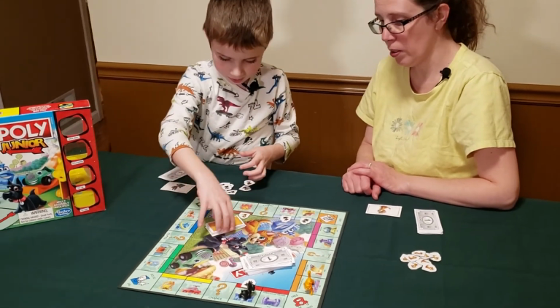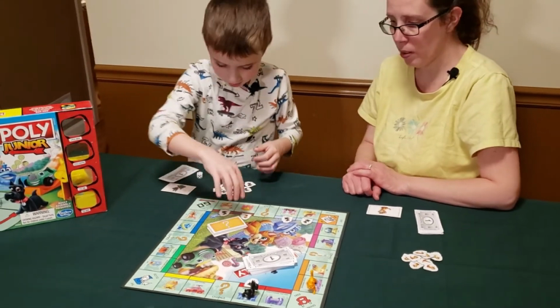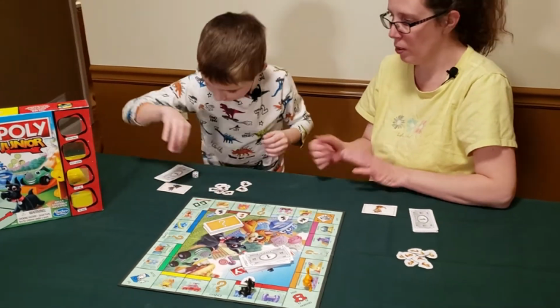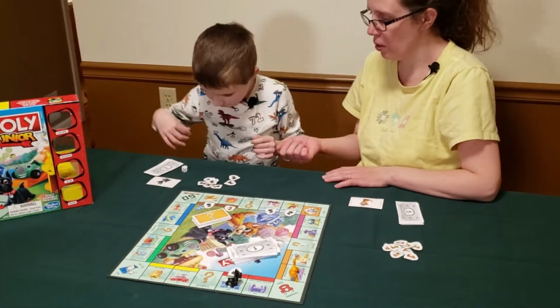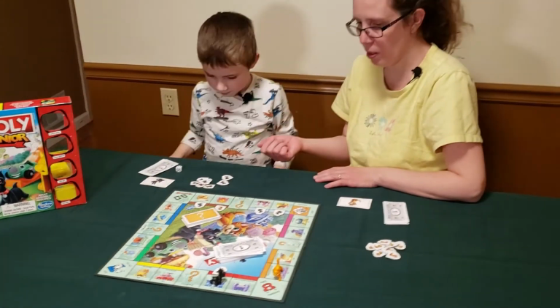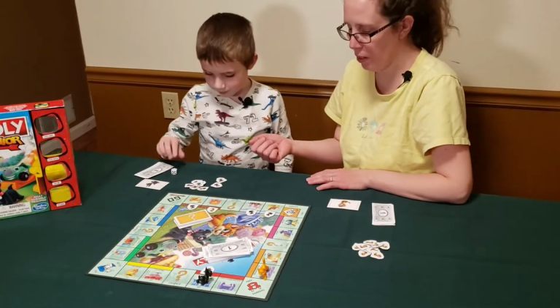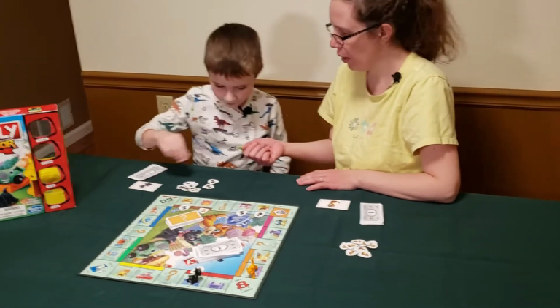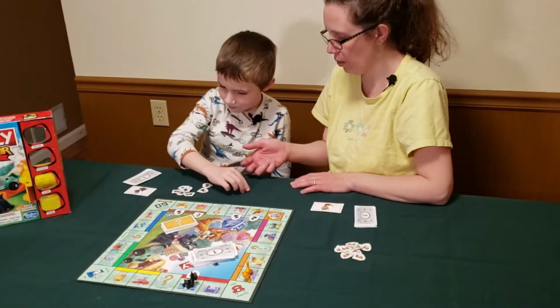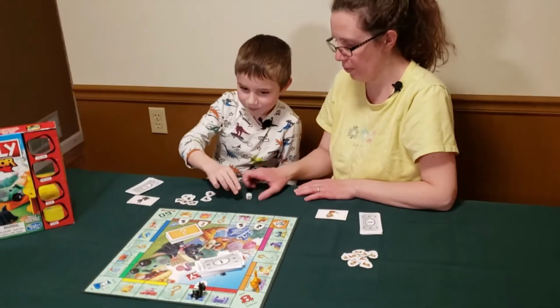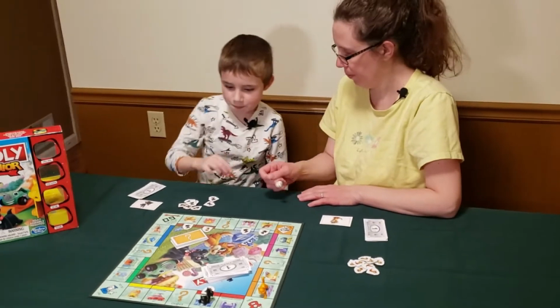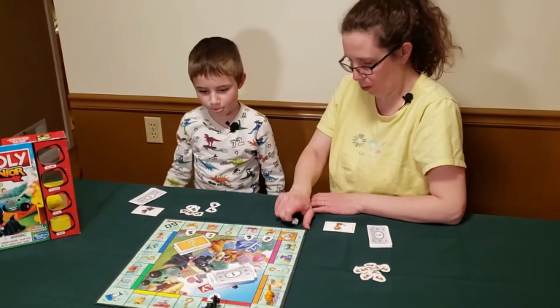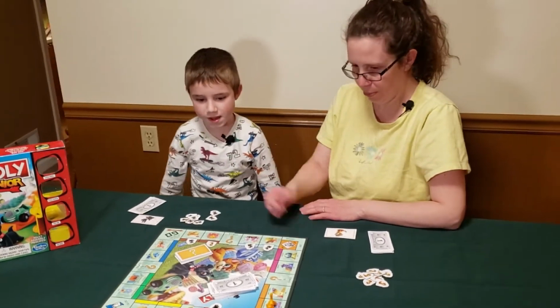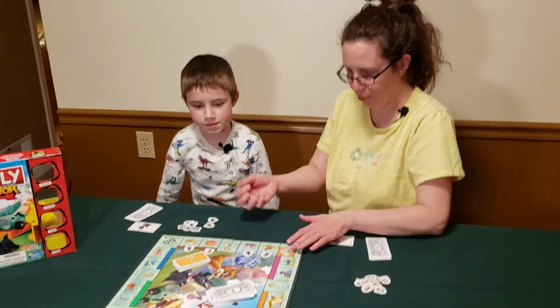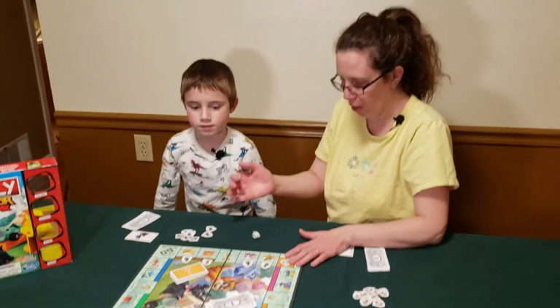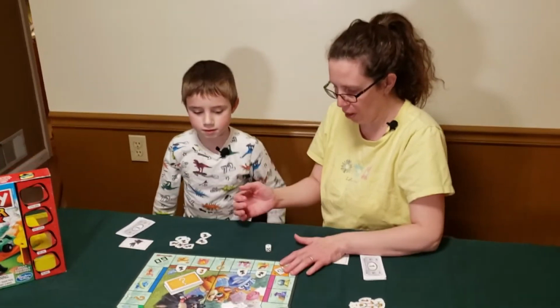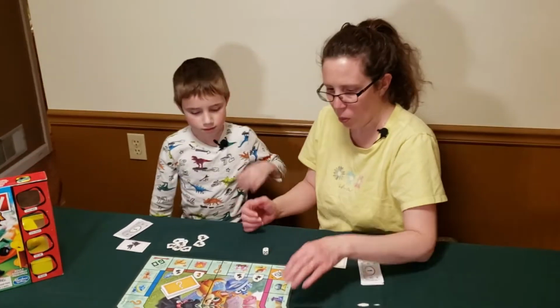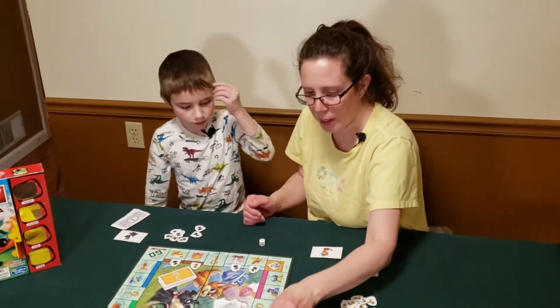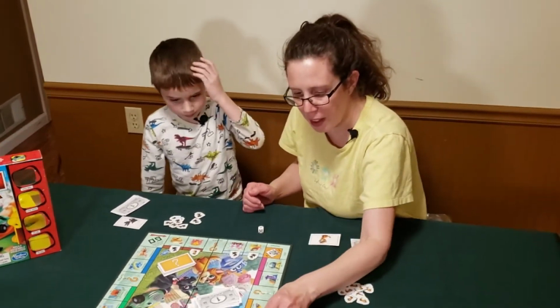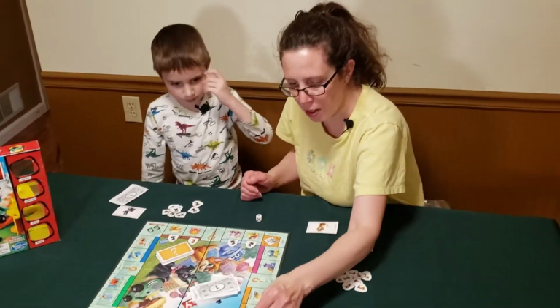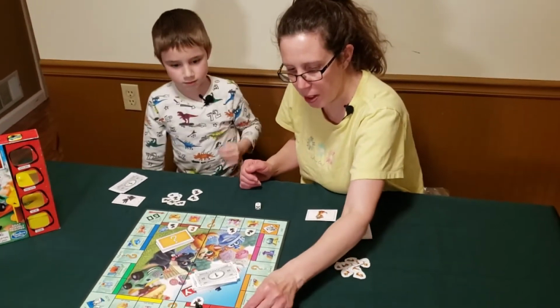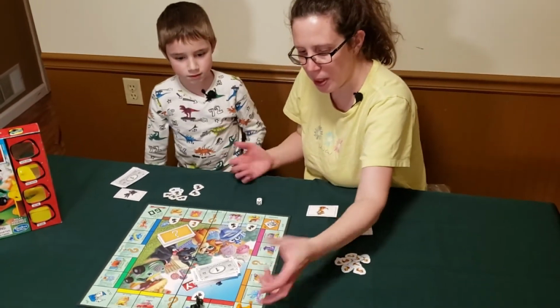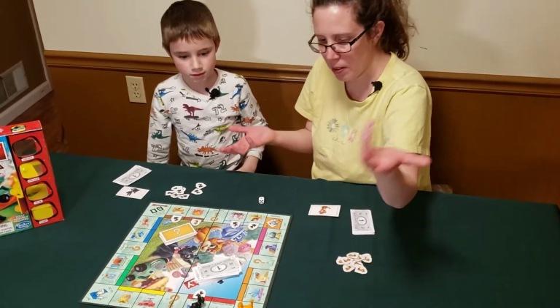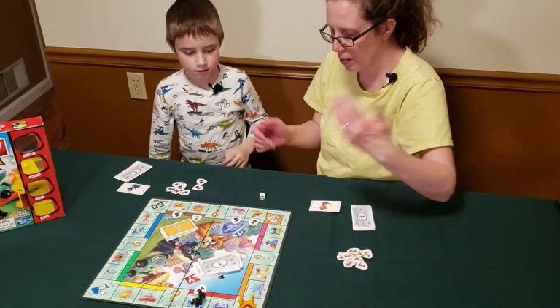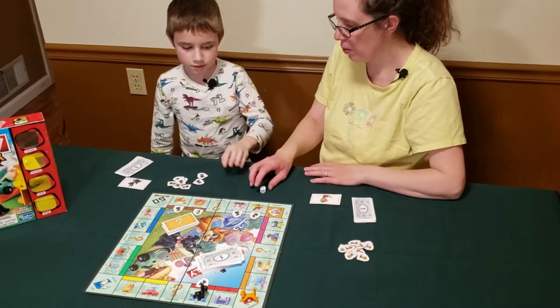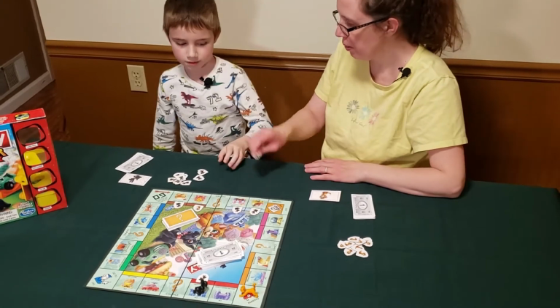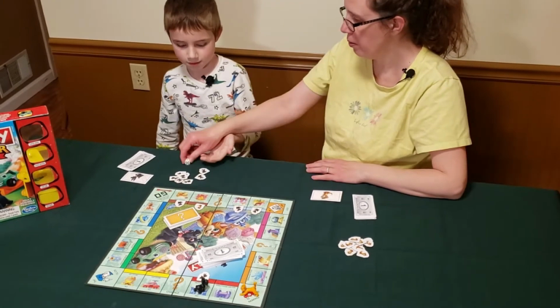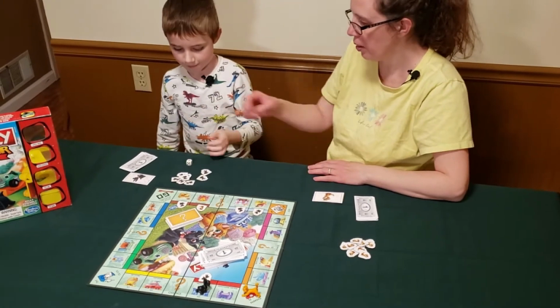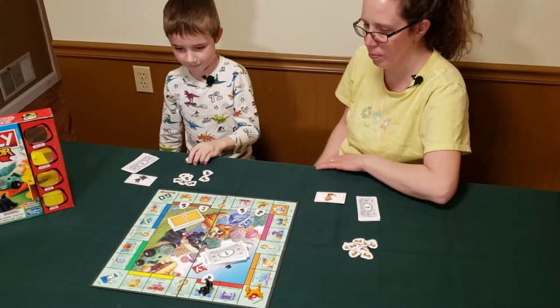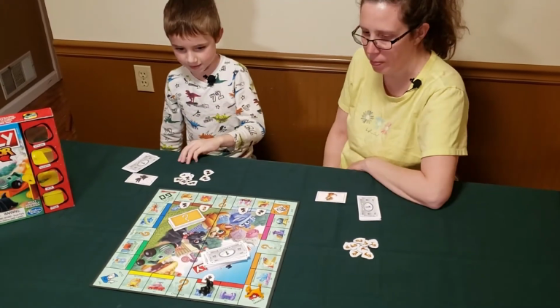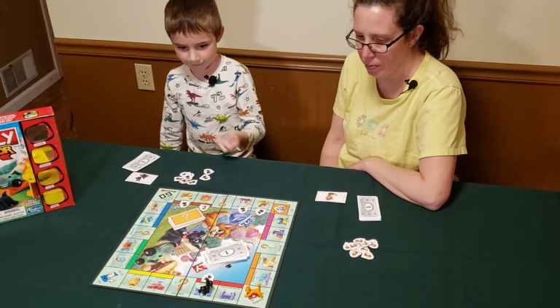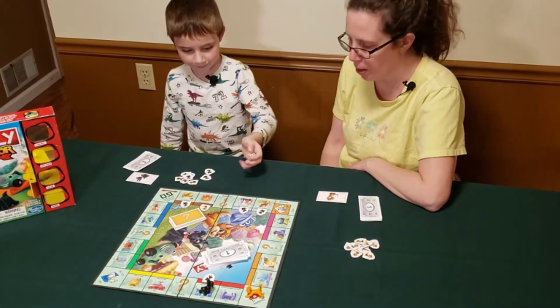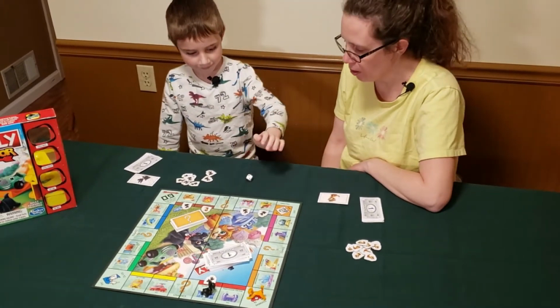So now my turn is over and it's little Hazel's turn. Eli rolls a one and lands on free parking — his turn is over. That's all he can do.